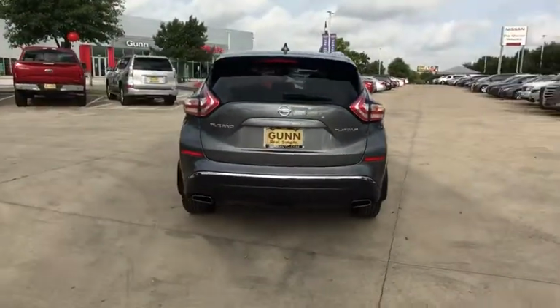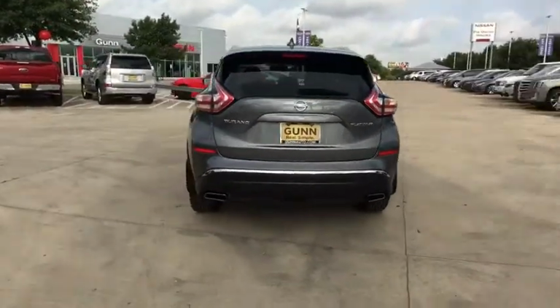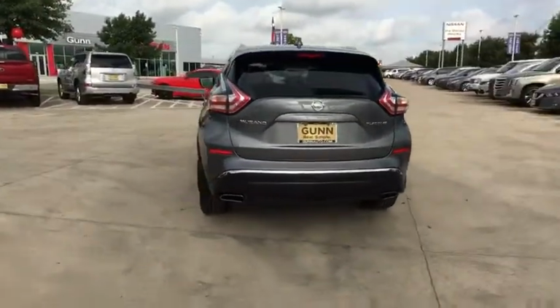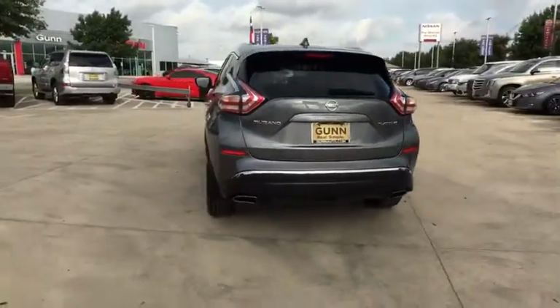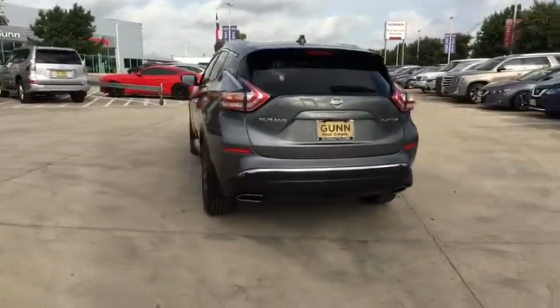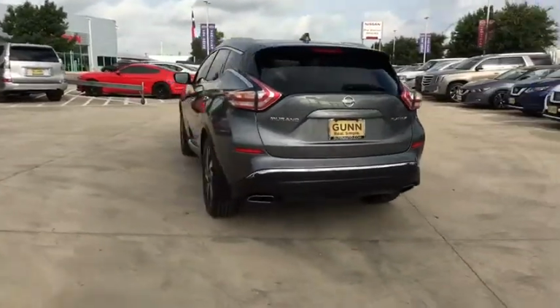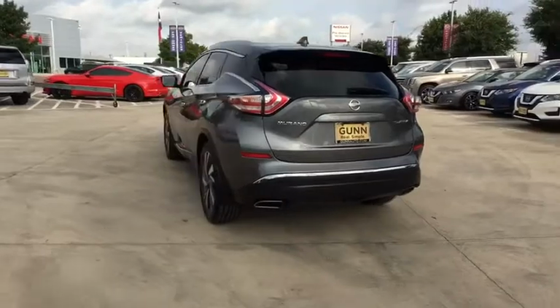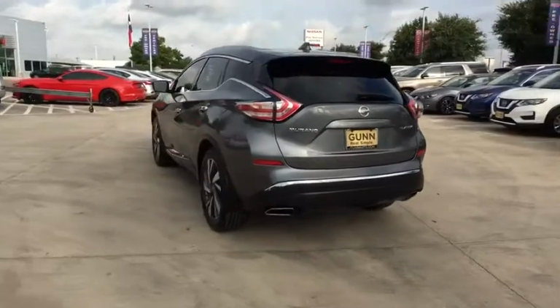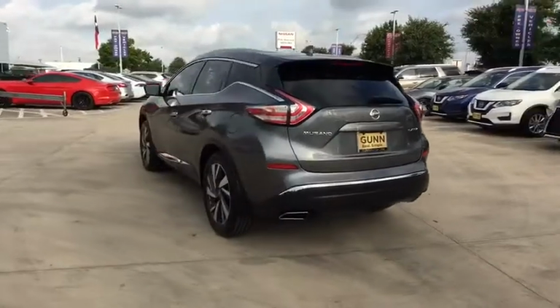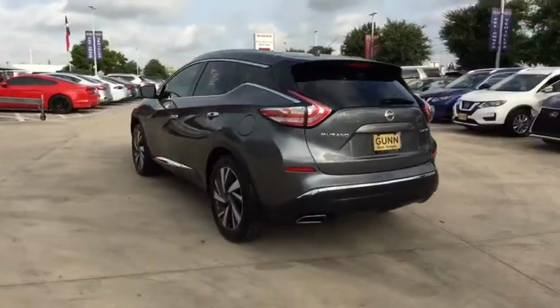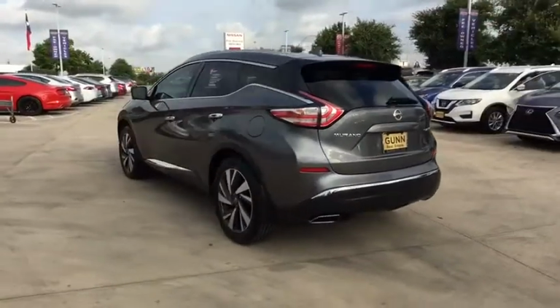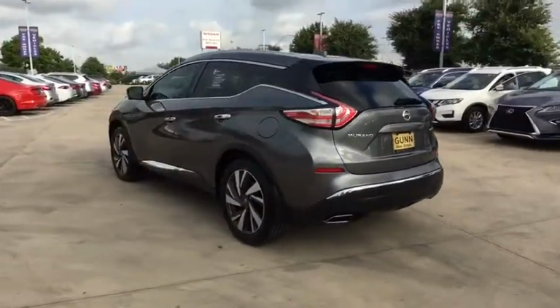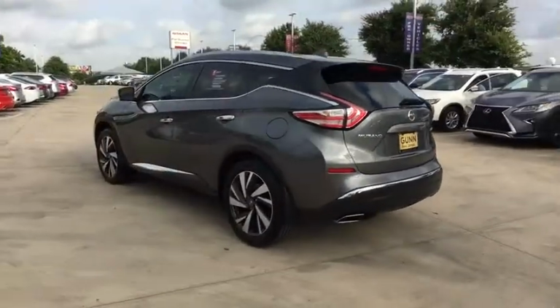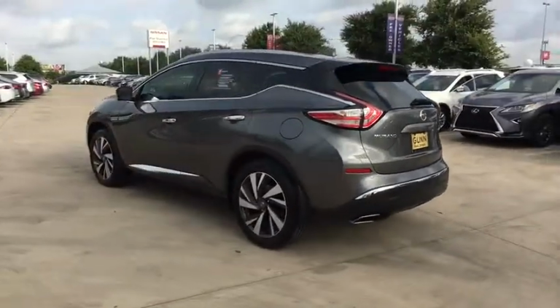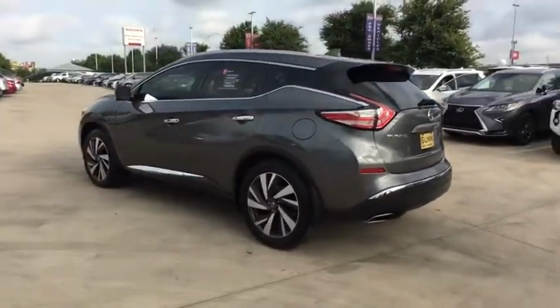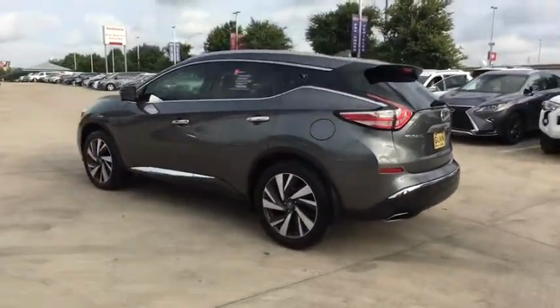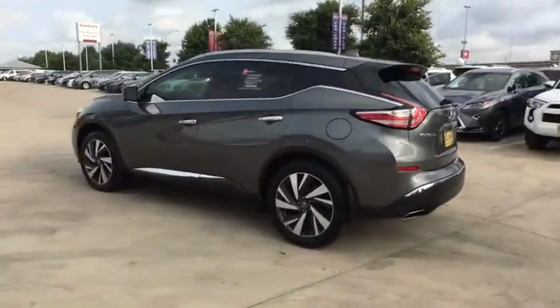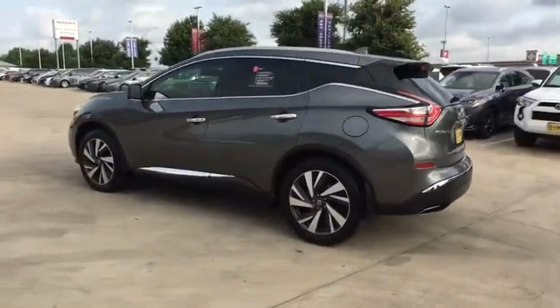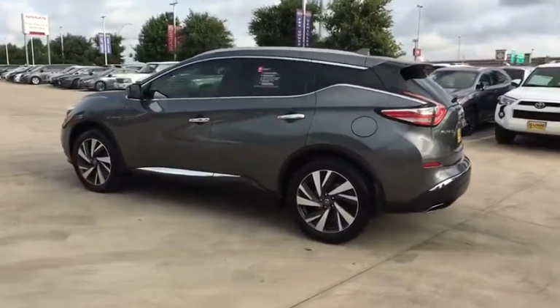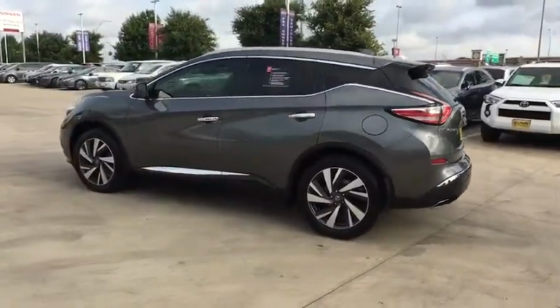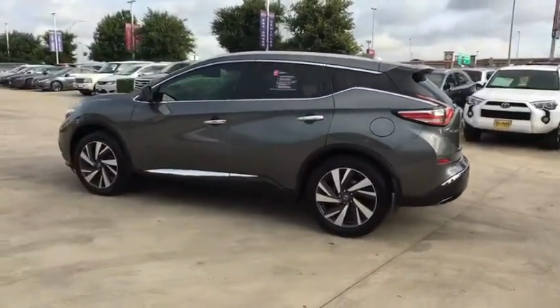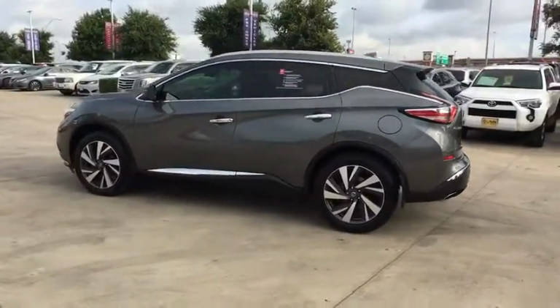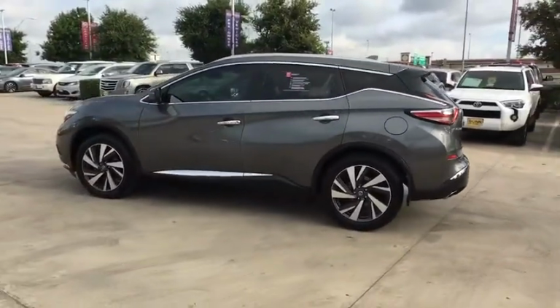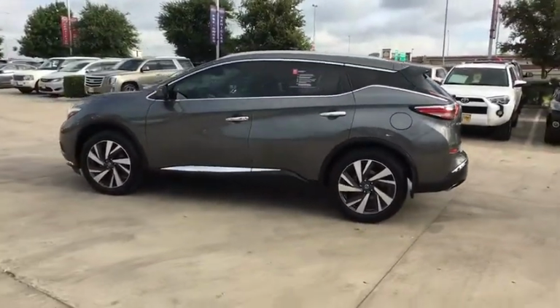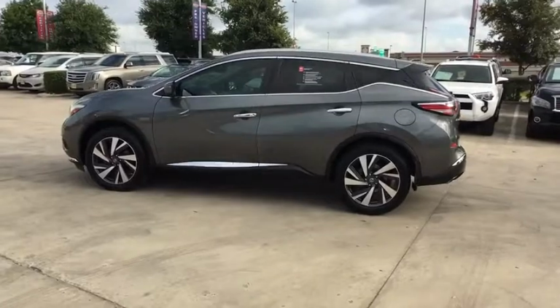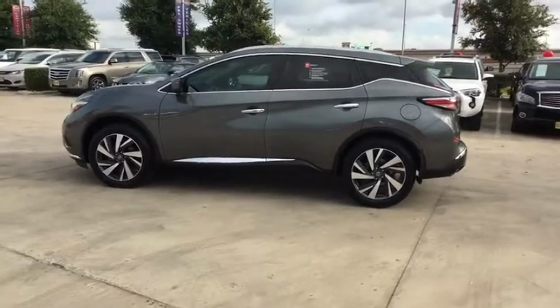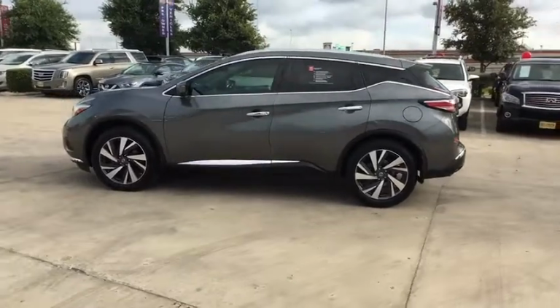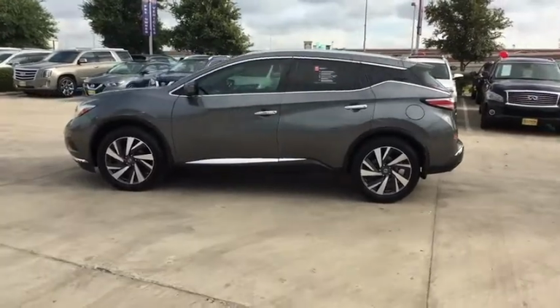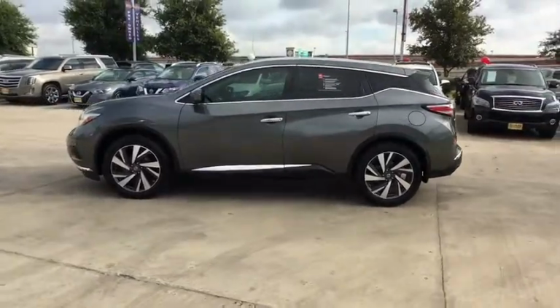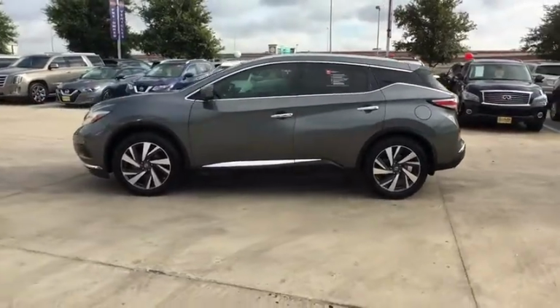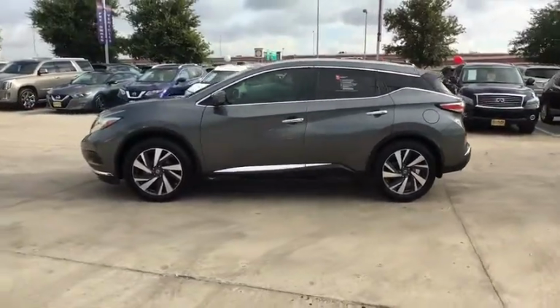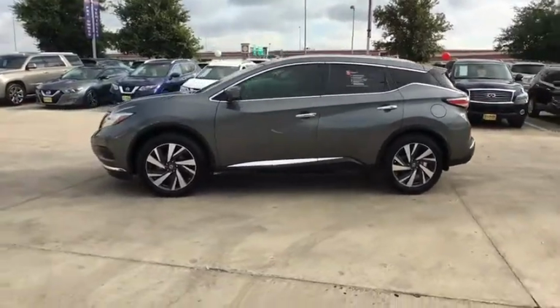This vehicle has less than 30,000 miles. Here are some of this vehicle's great options: backup camera, anti-lock braking system, power liftgate.